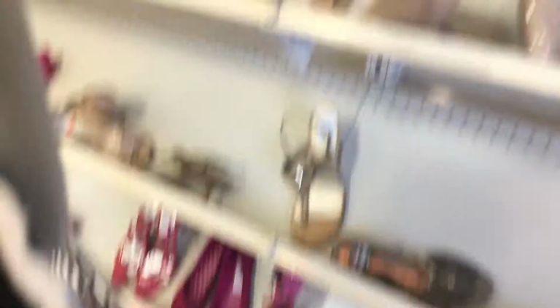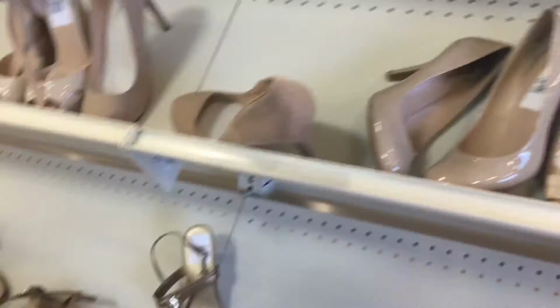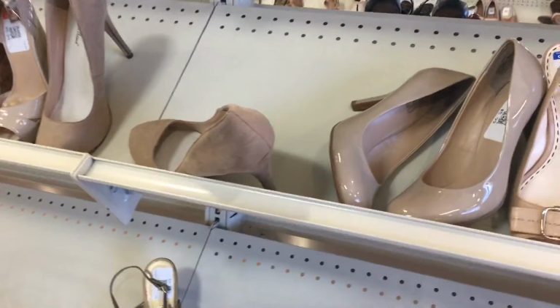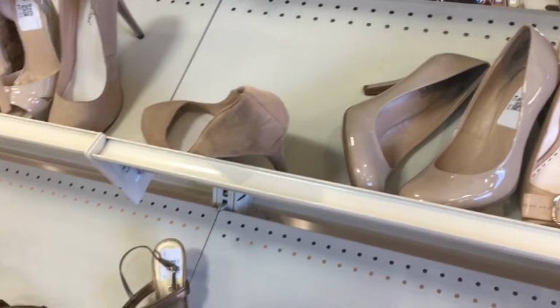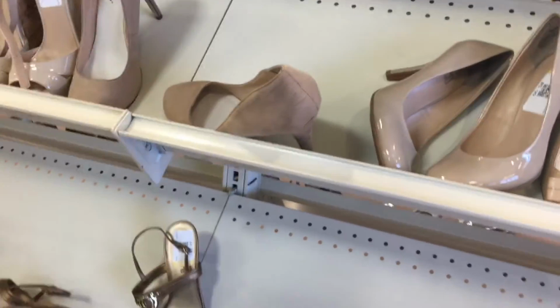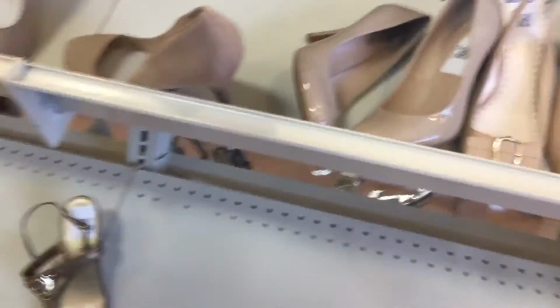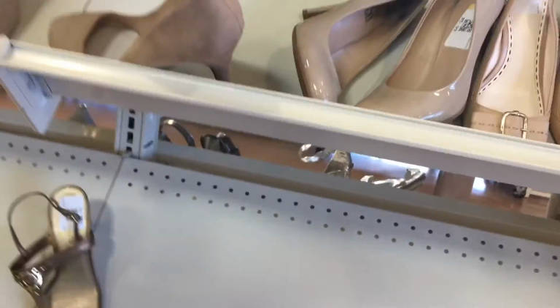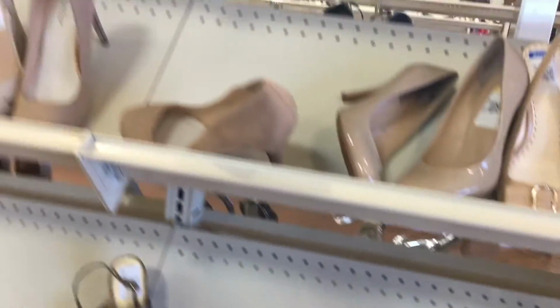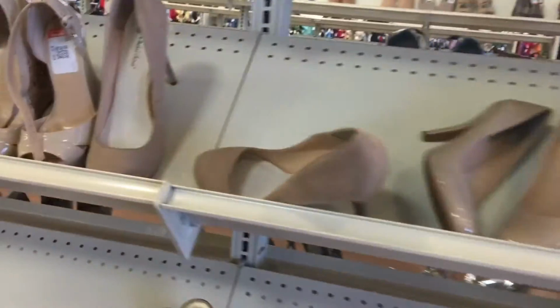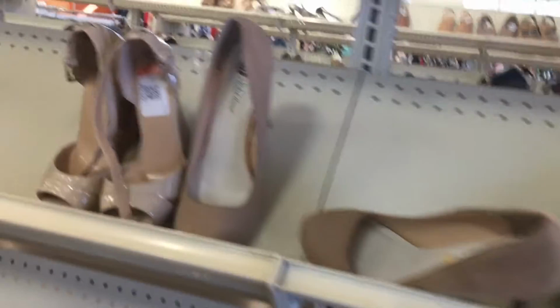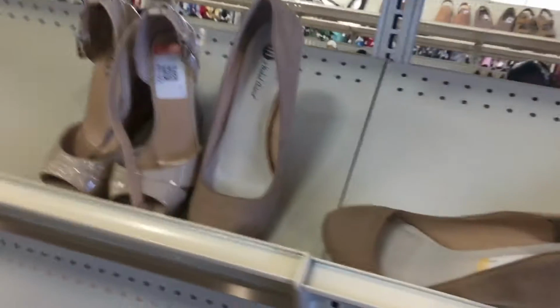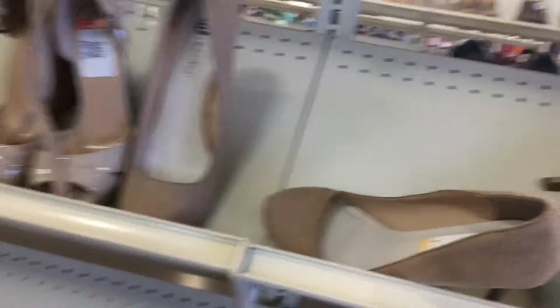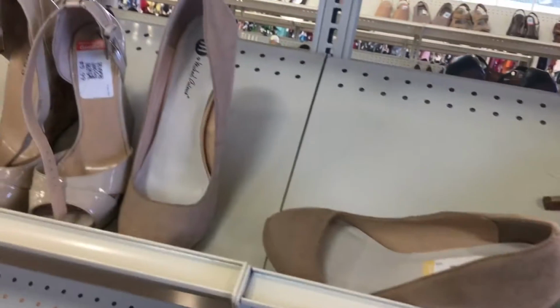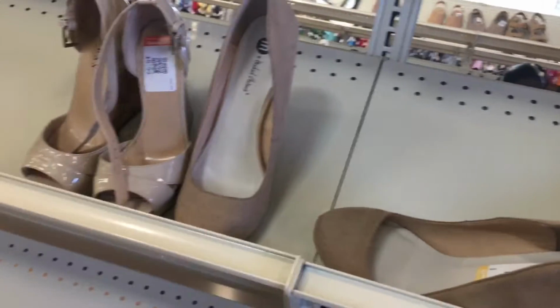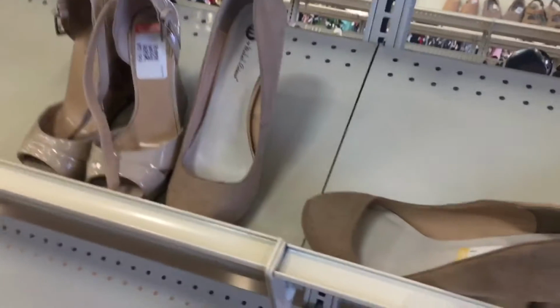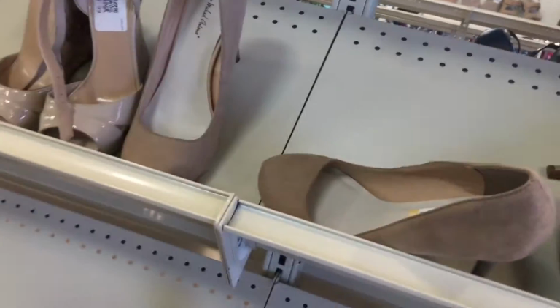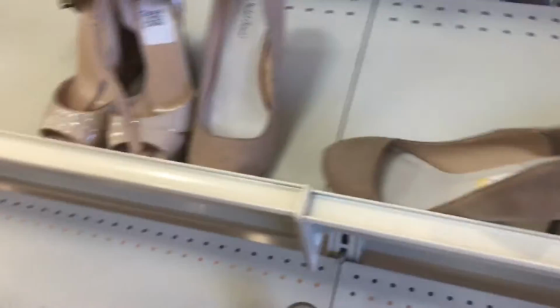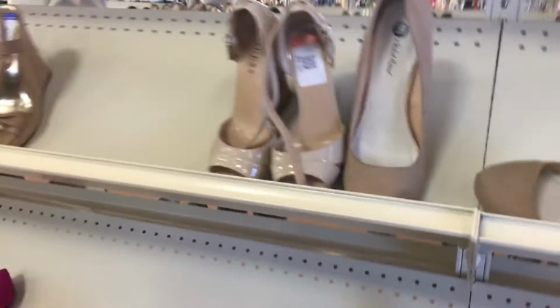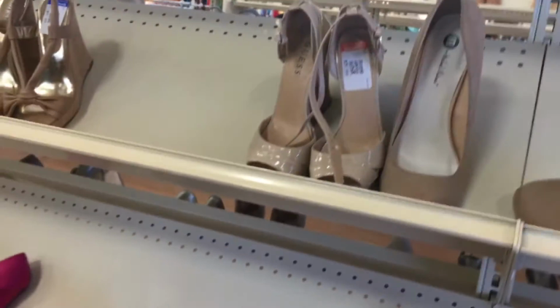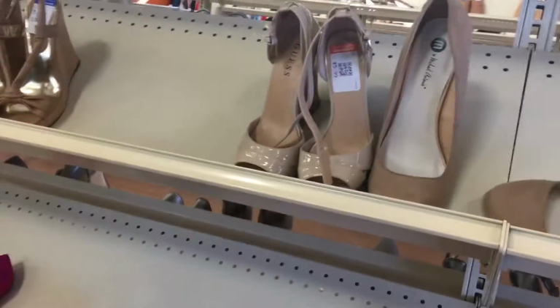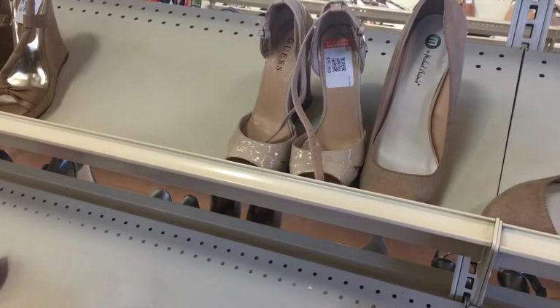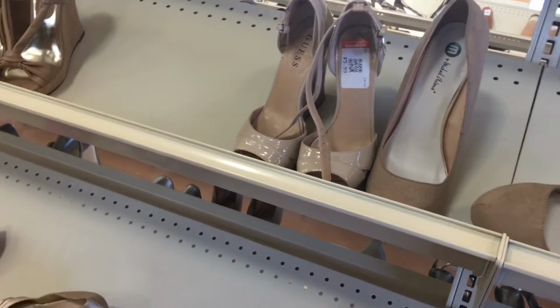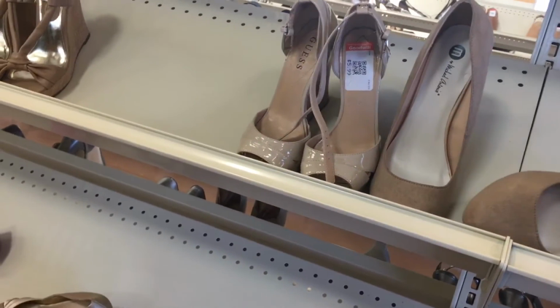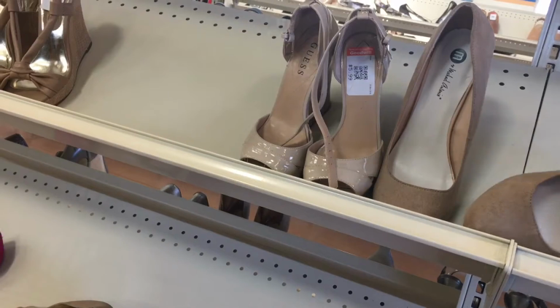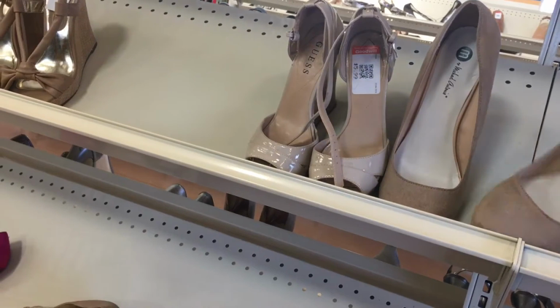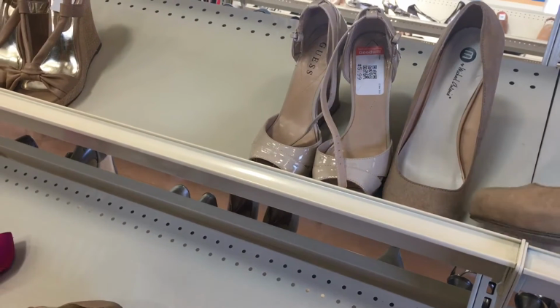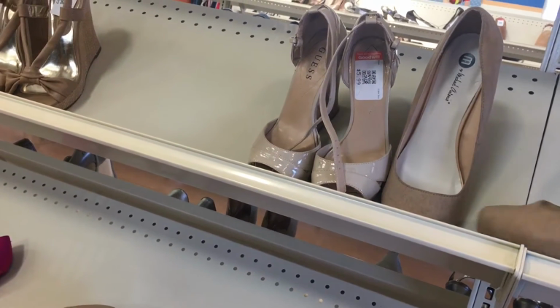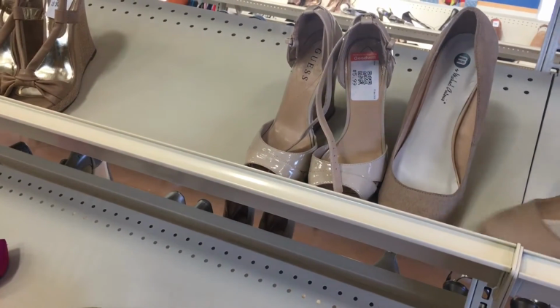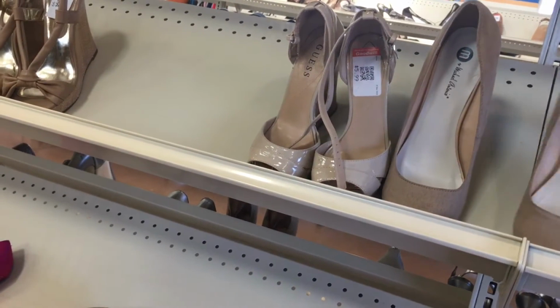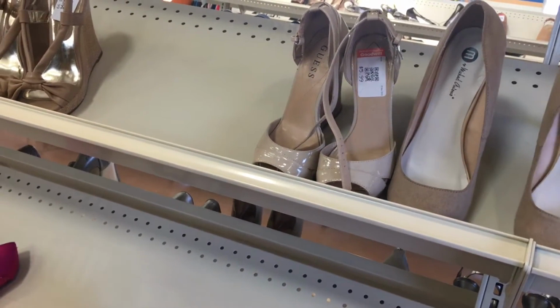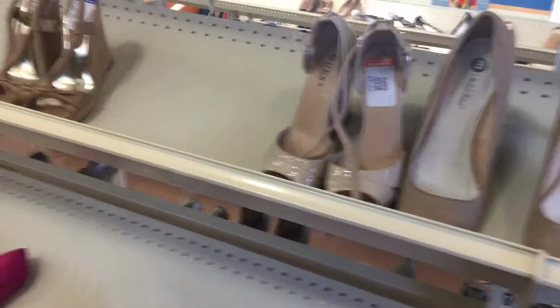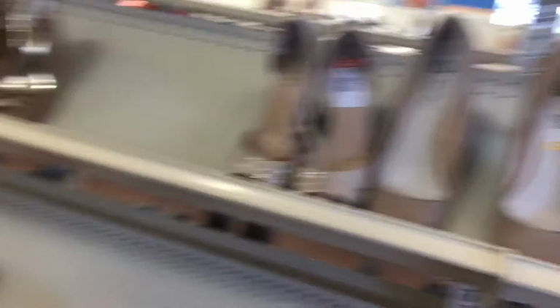Look at their shoes. I really wish I could wear heels because I would get these — like $5.99. Heels just $2.50 a meter.